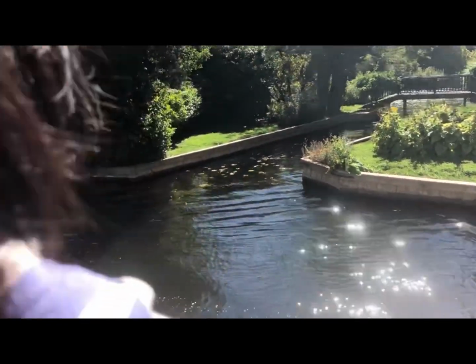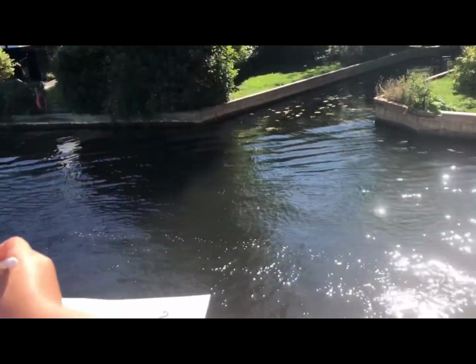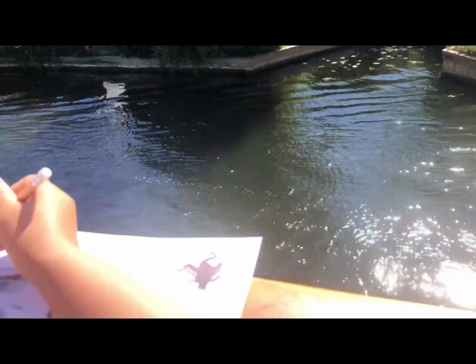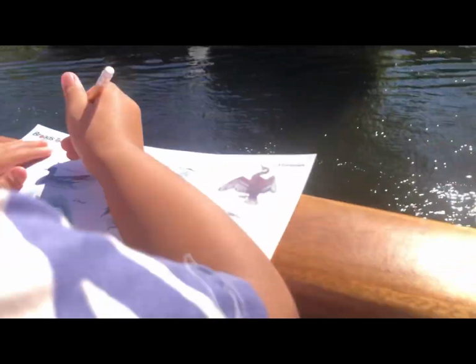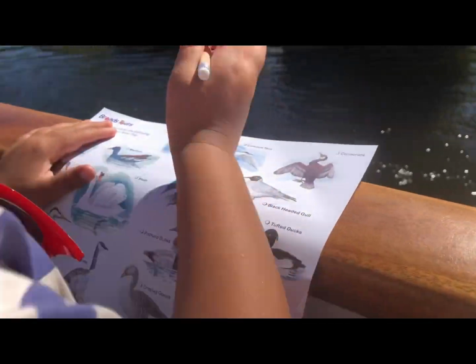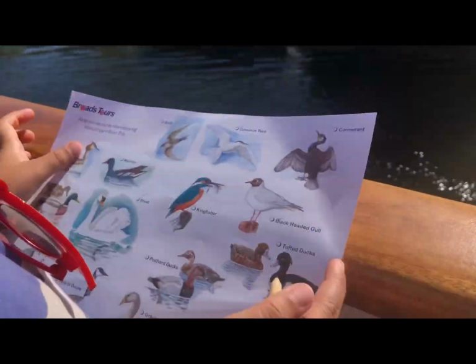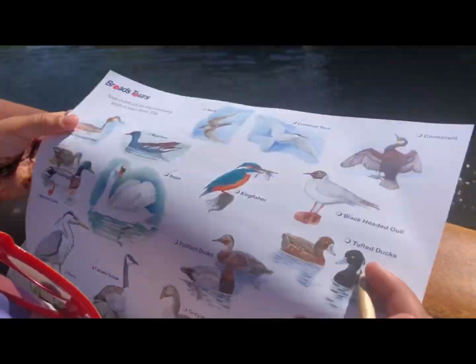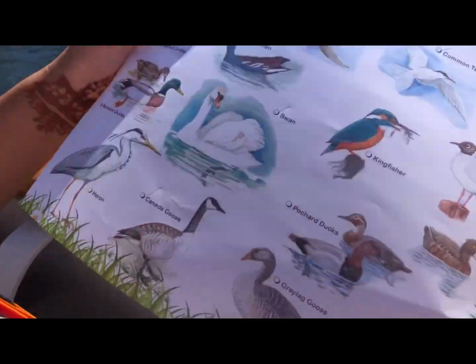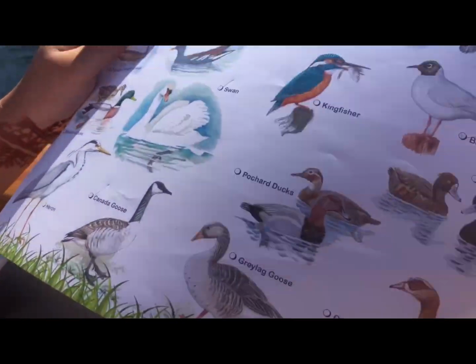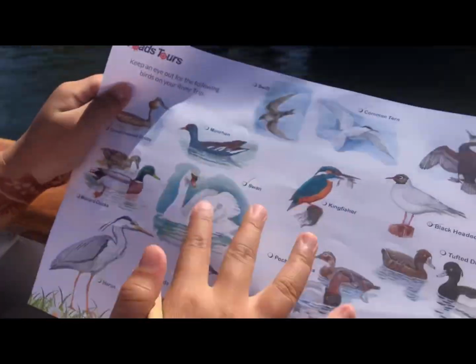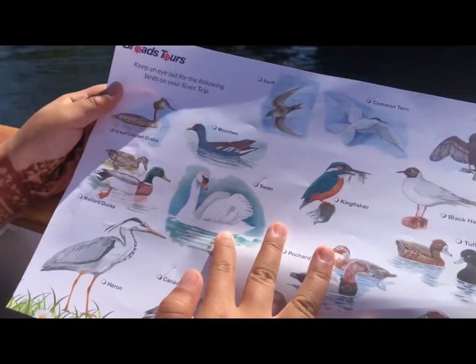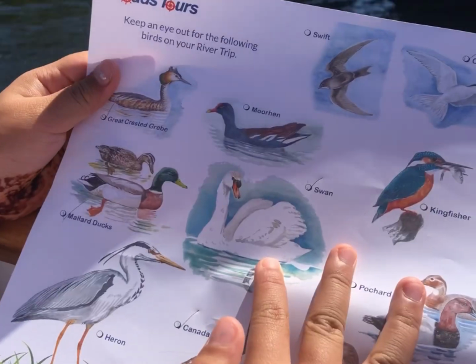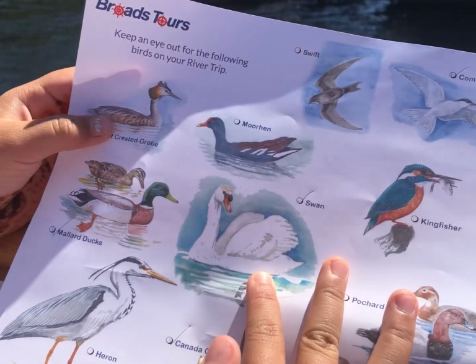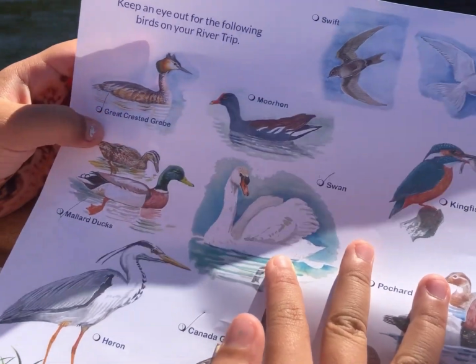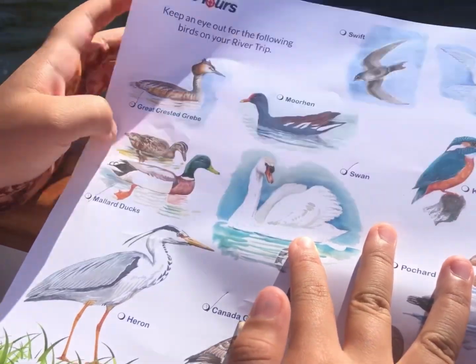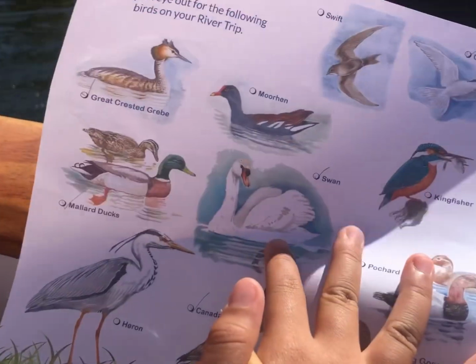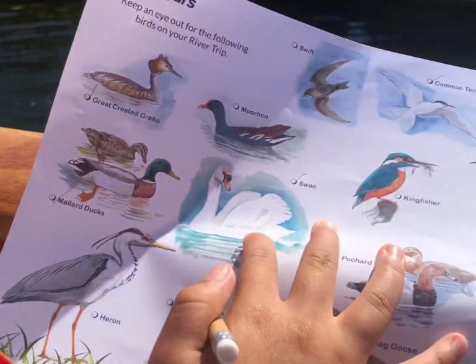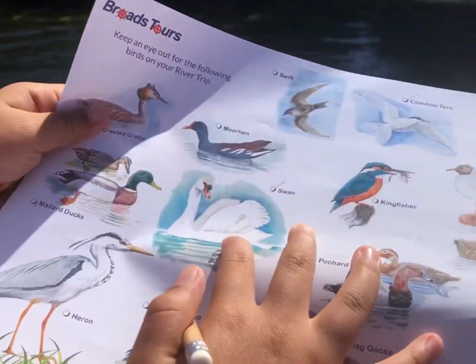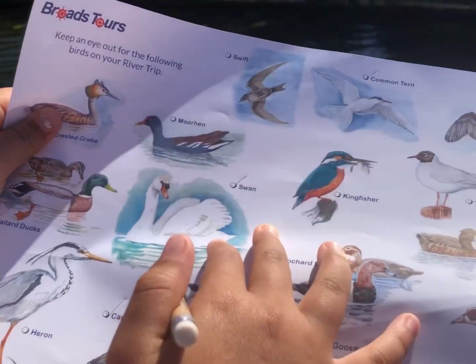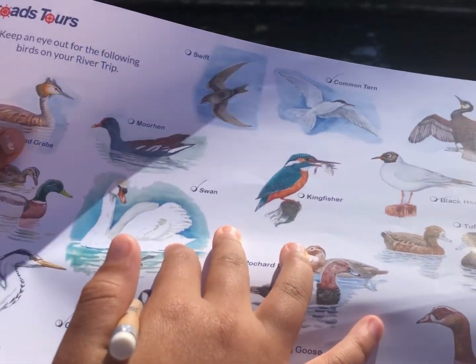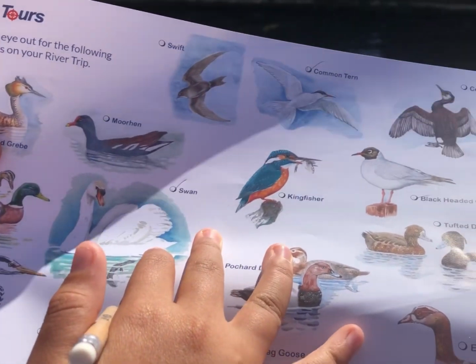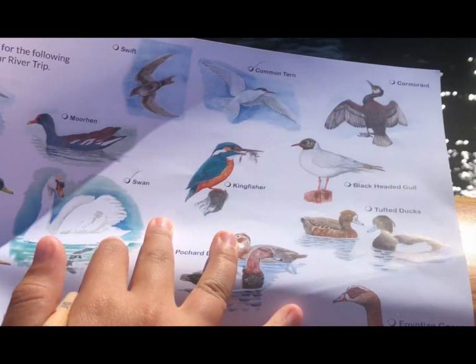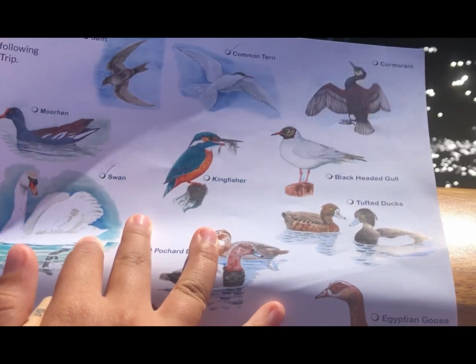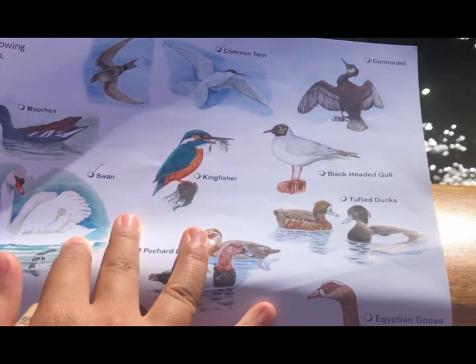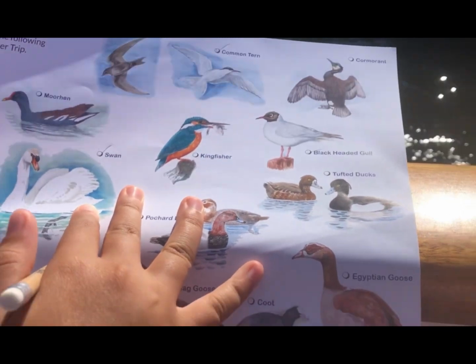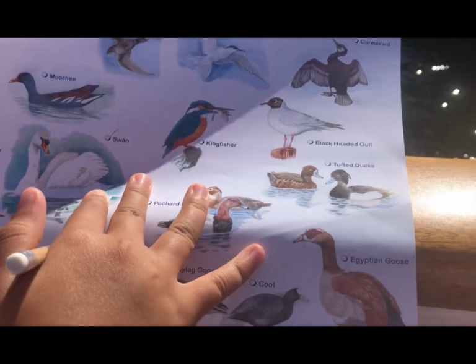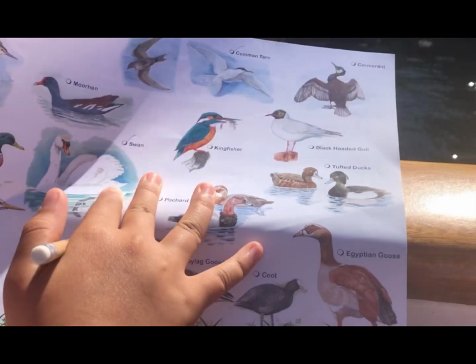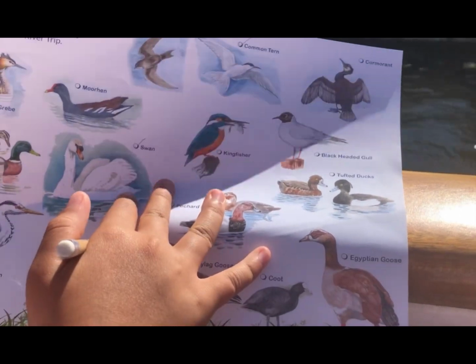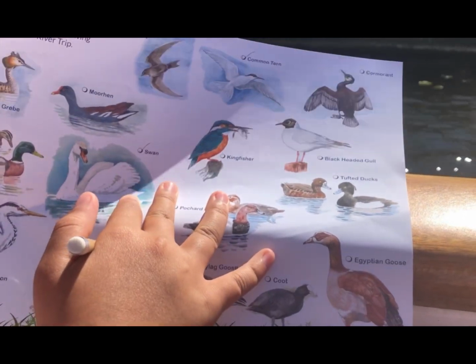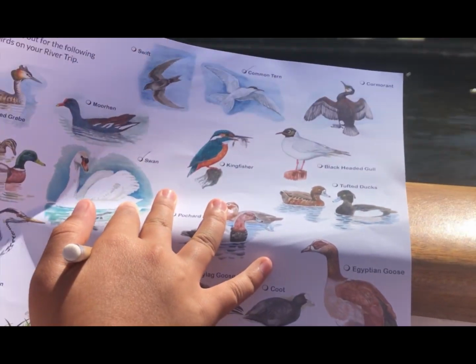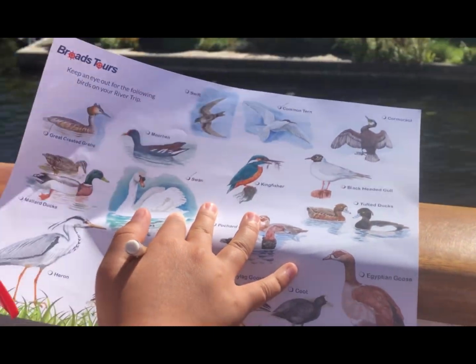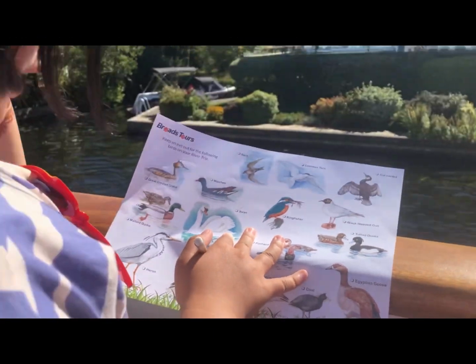Which birds did you see so far up there? Guinness building? Great place. Crazed pool. Common tern. My light ducks. Black-headed gull.